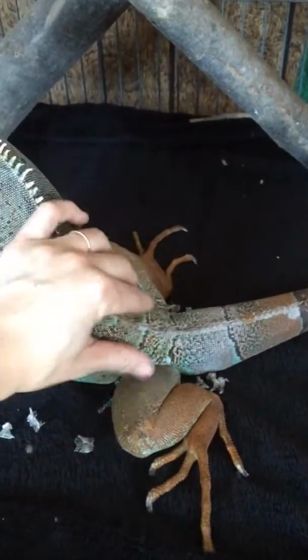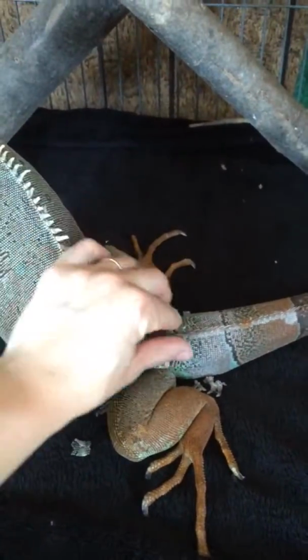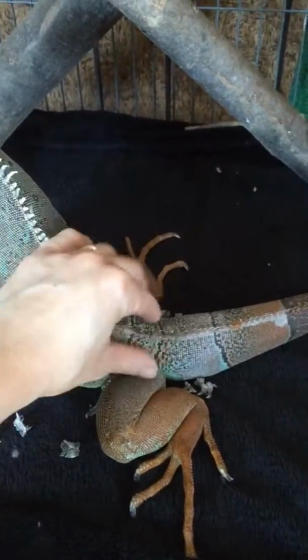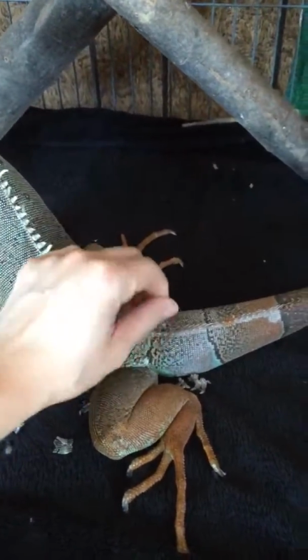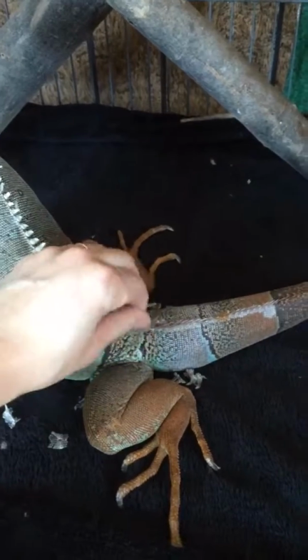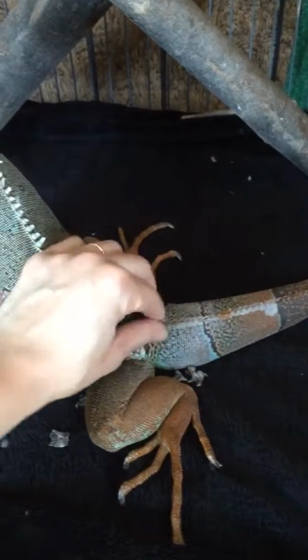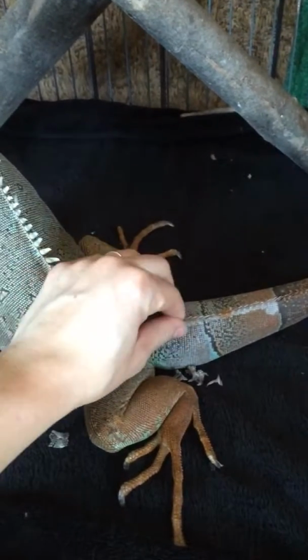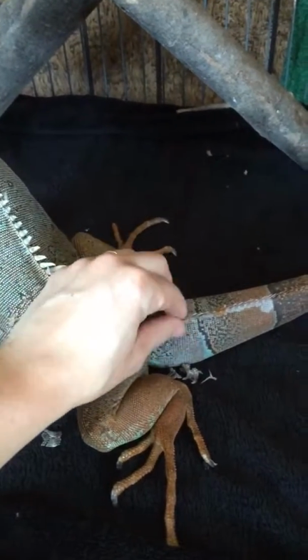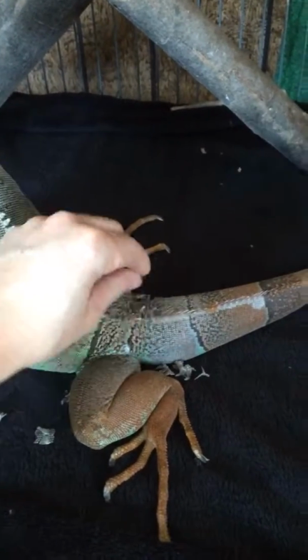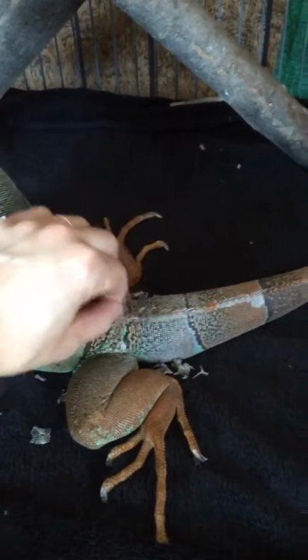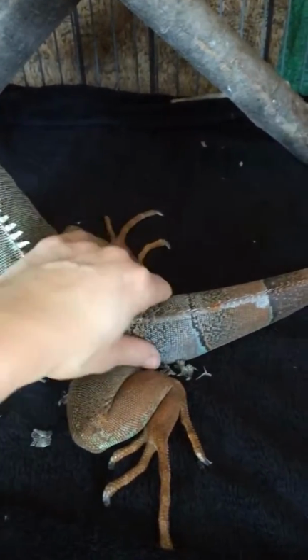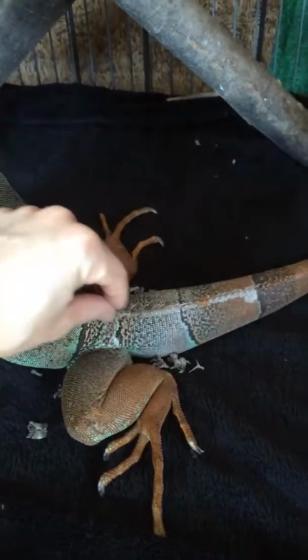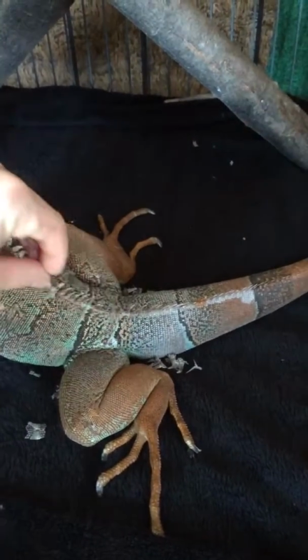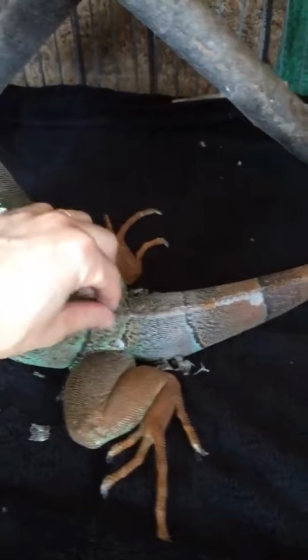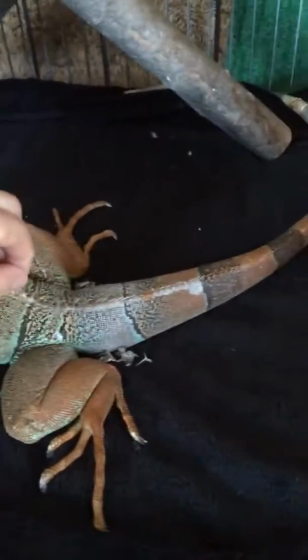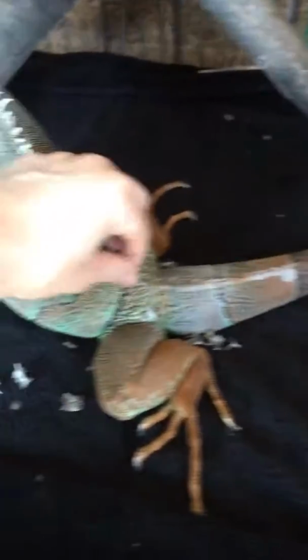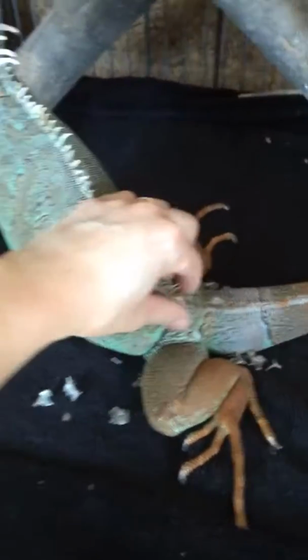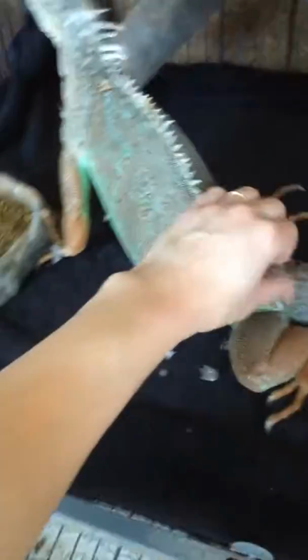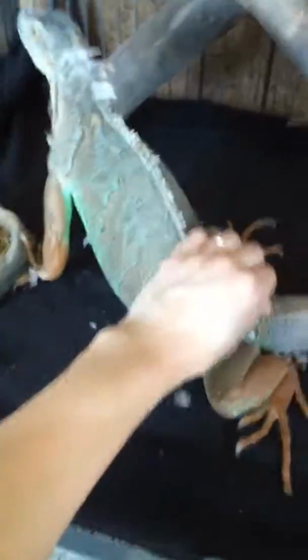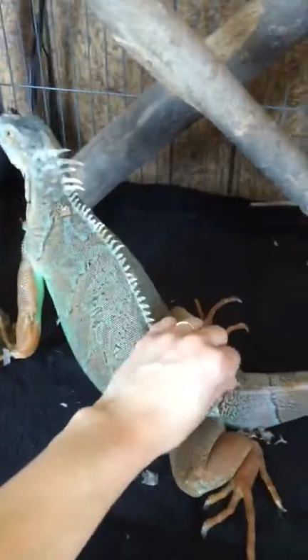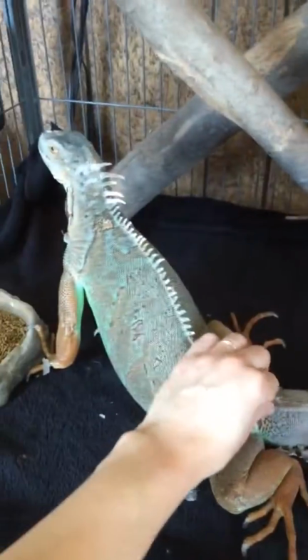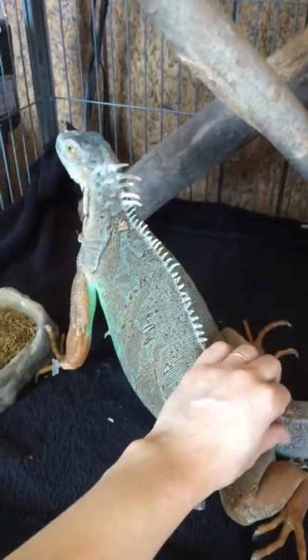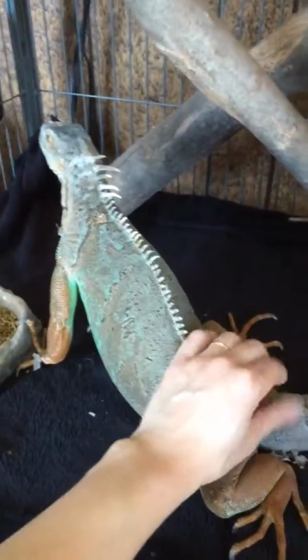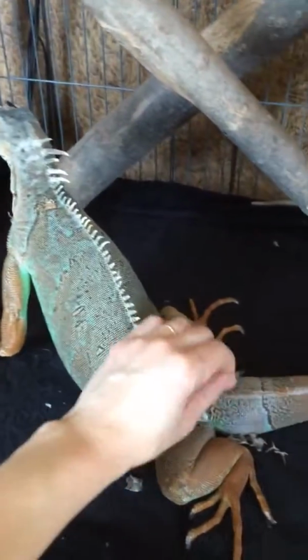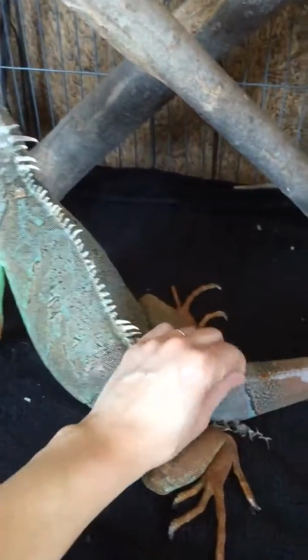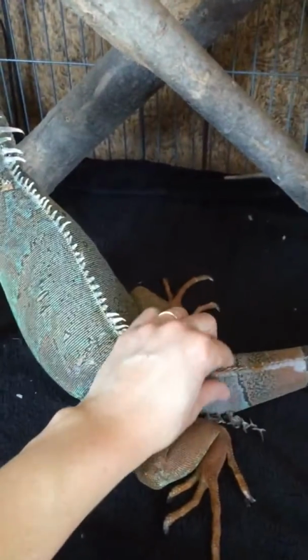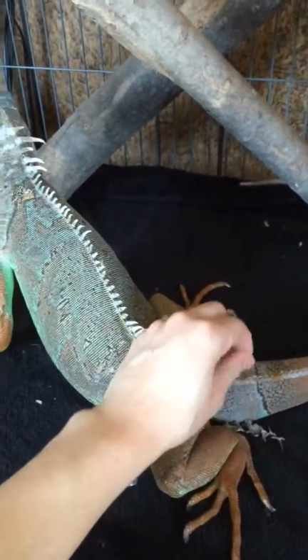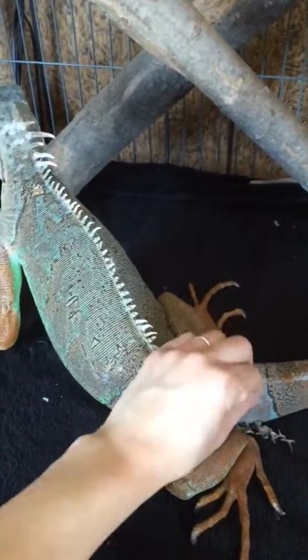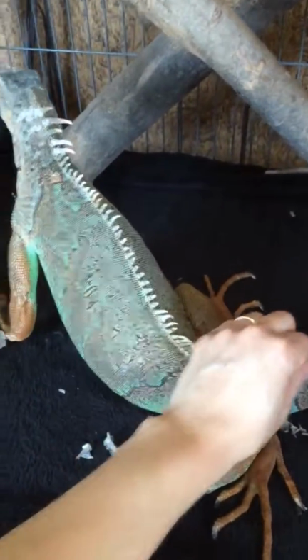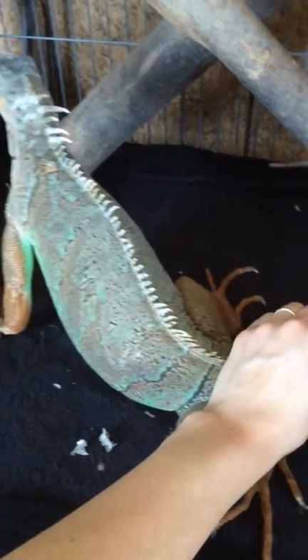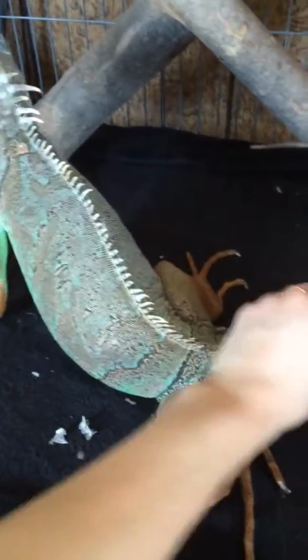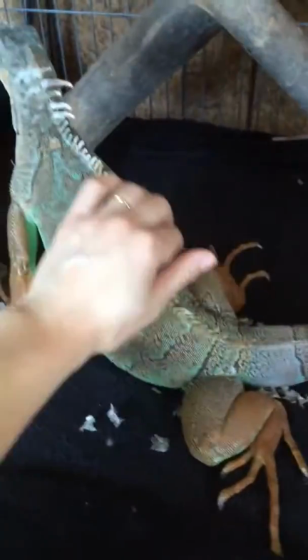Last time we weighed her, she weighed about 4 pounds and 20 ounces. So I will be getting her weighed here again shortly, once the weather starts warming up.